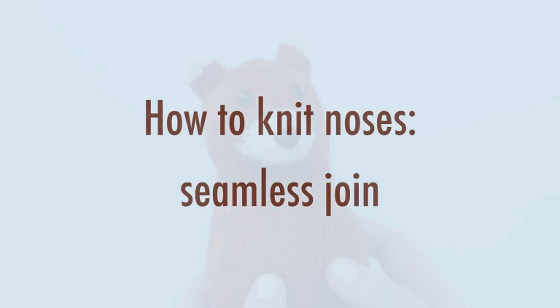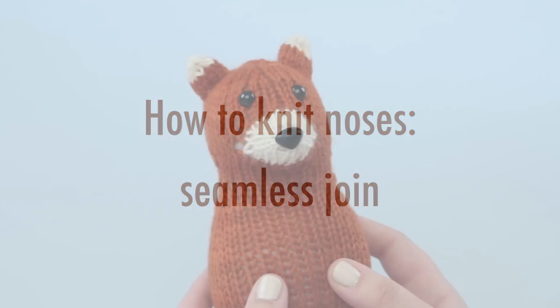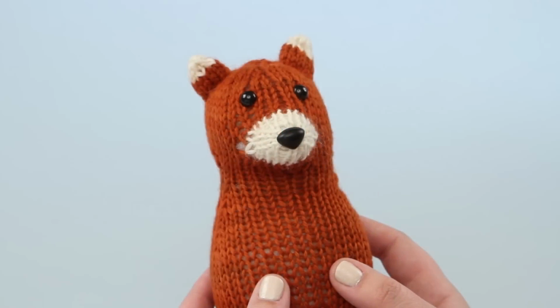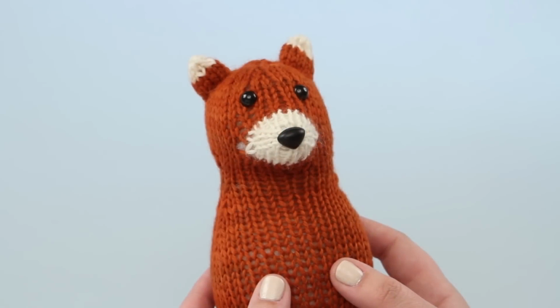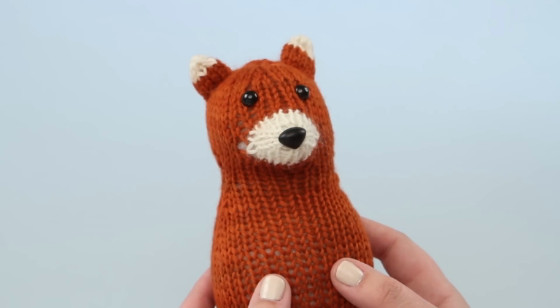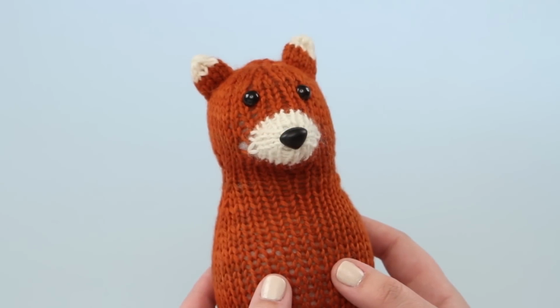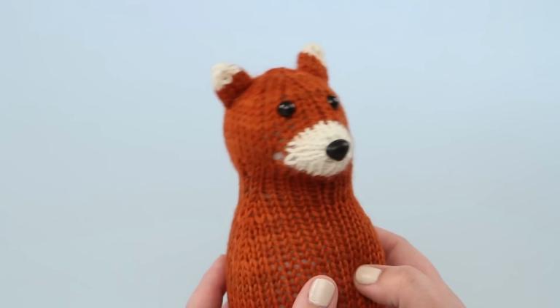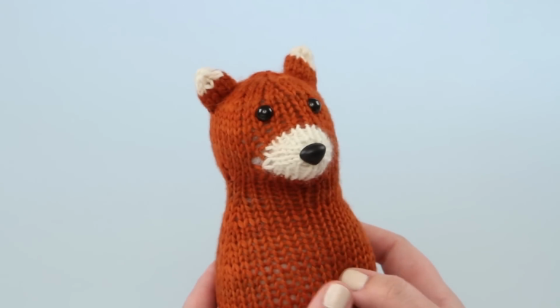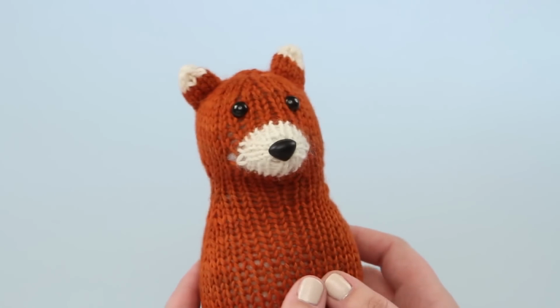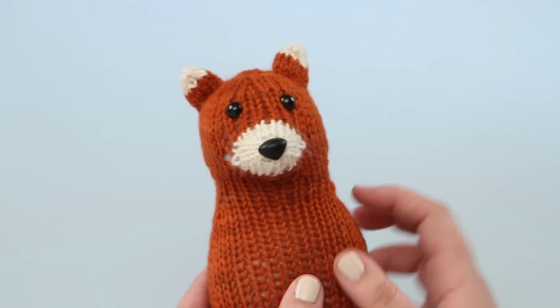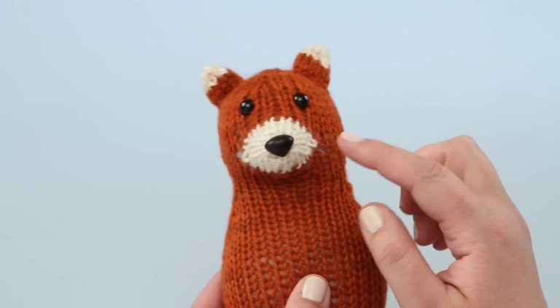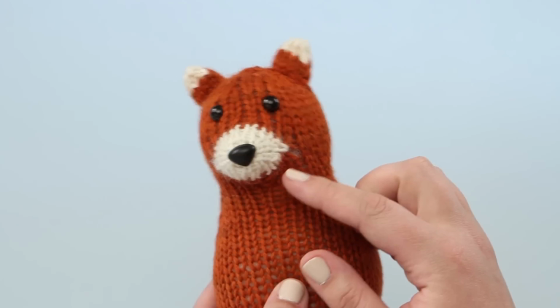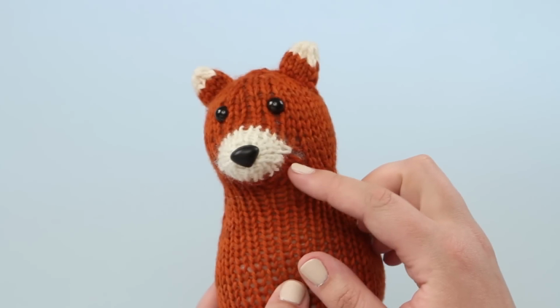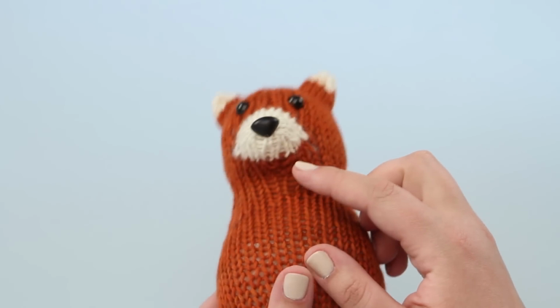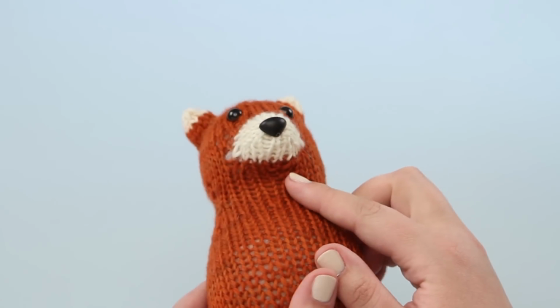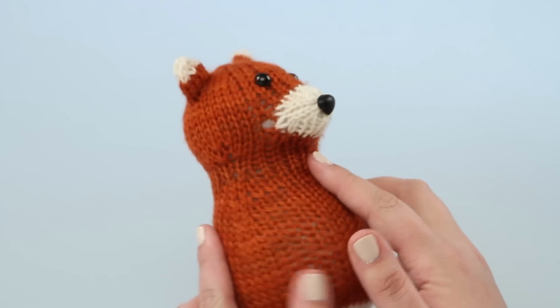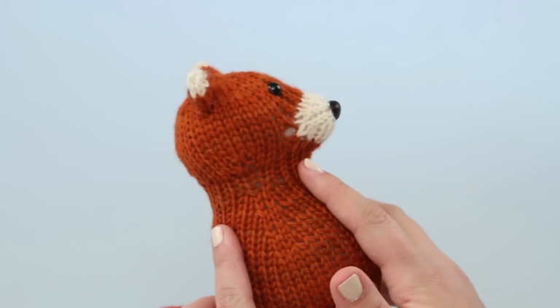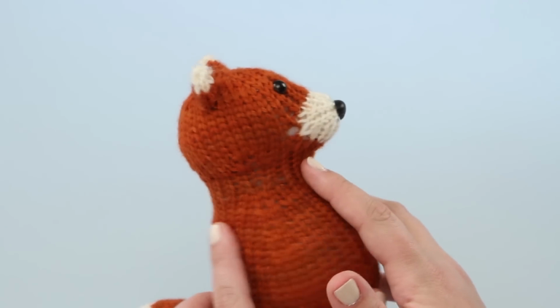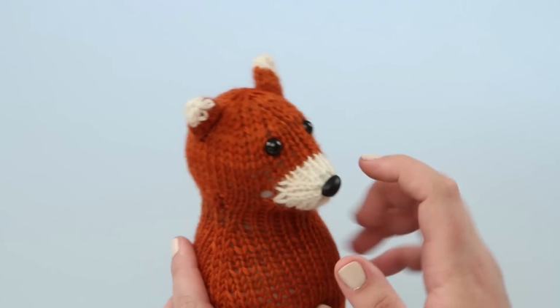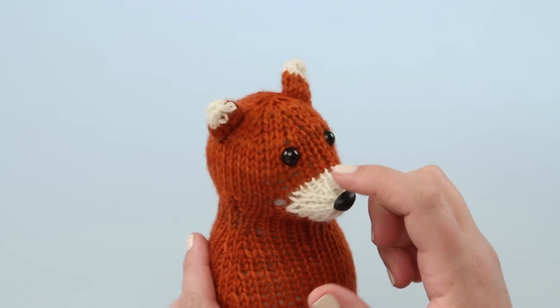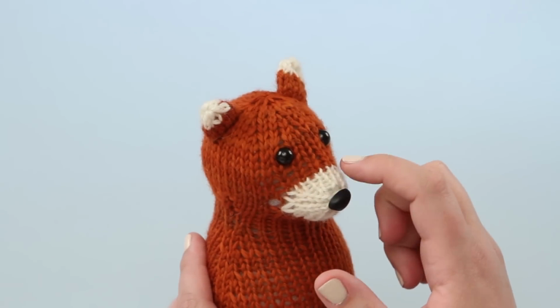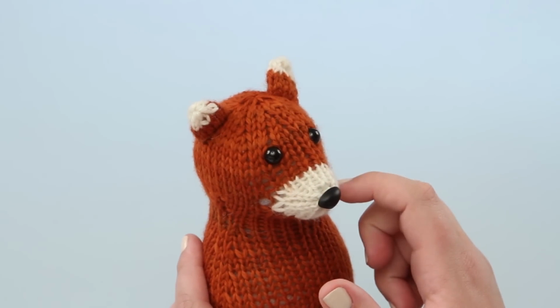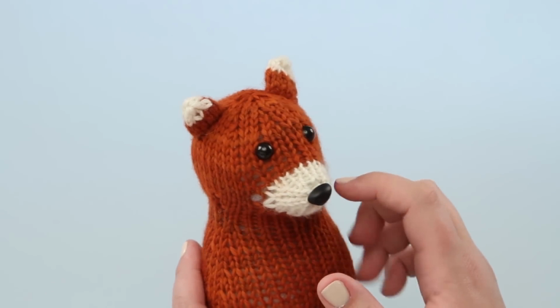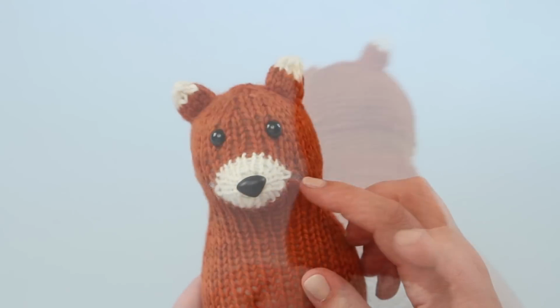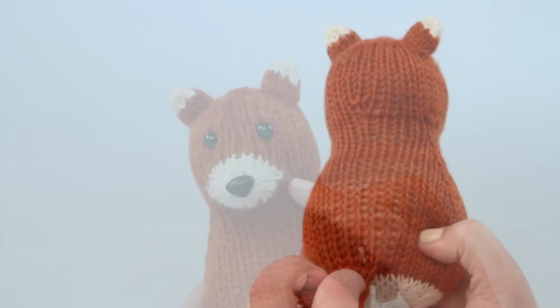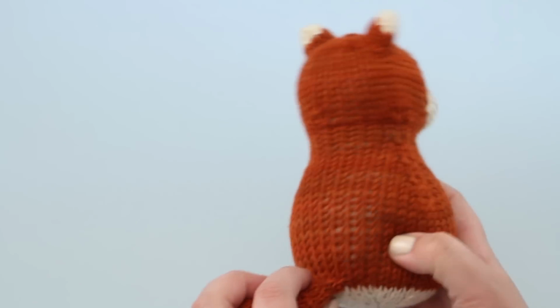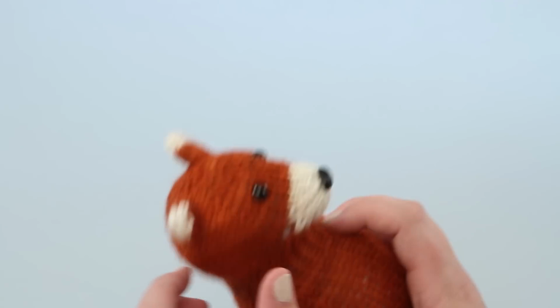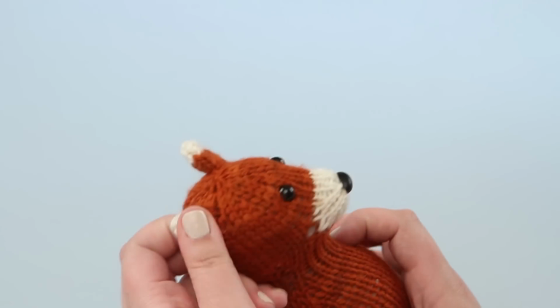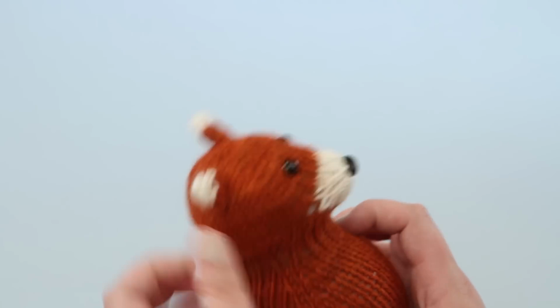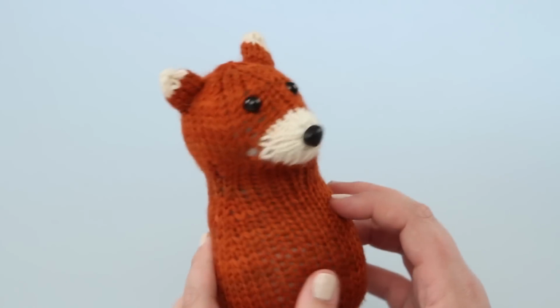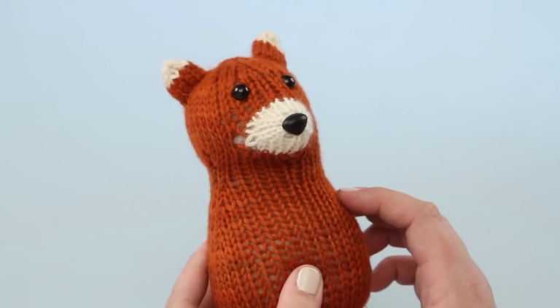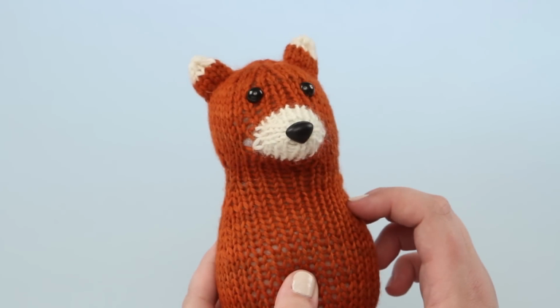A few of the patterns in 50 Yards of Fun have noses like this. You can see on this piece the stitches work seamlessly in a different direction than the rest of the body, but are all one piece. You can see the ears and tail are sewn on later, which has a different look than the nose.